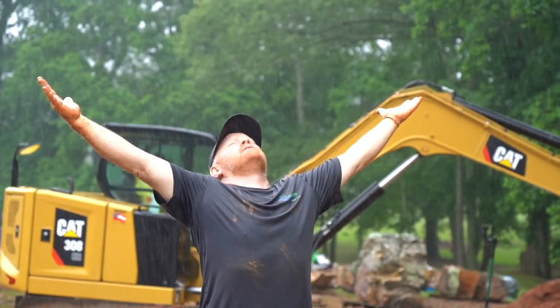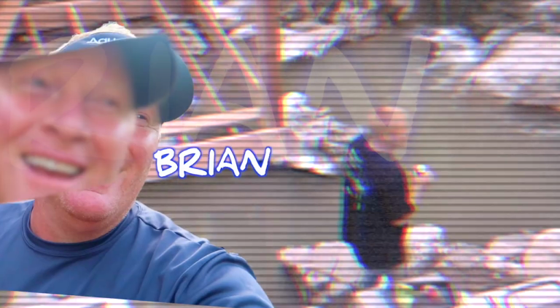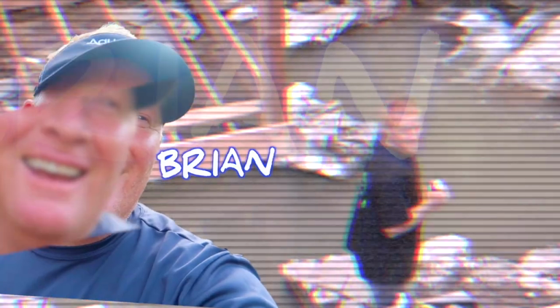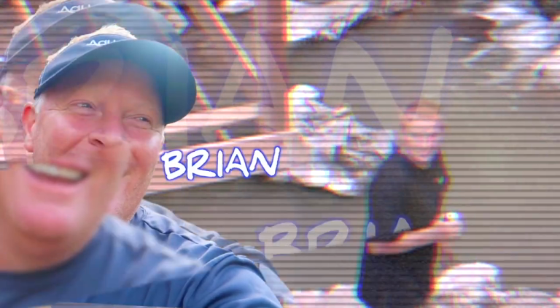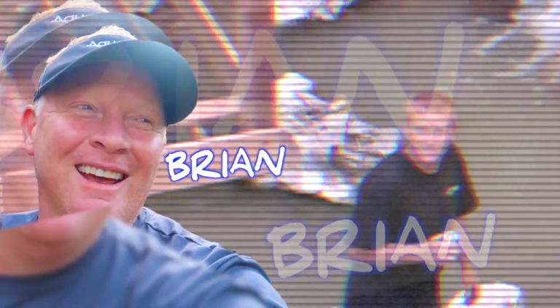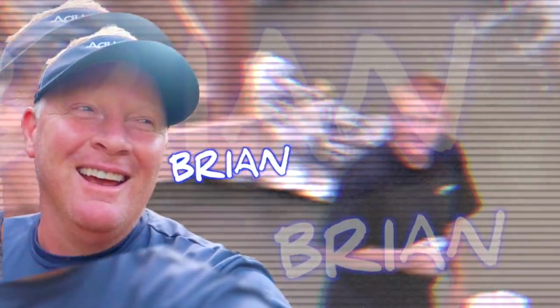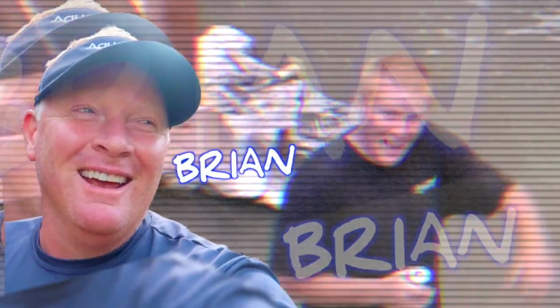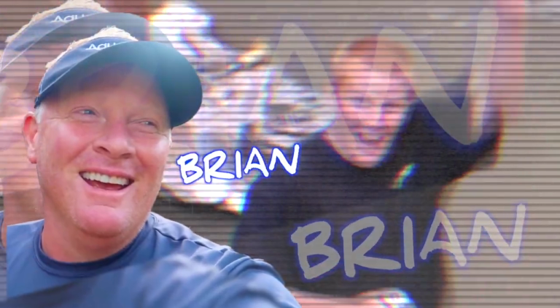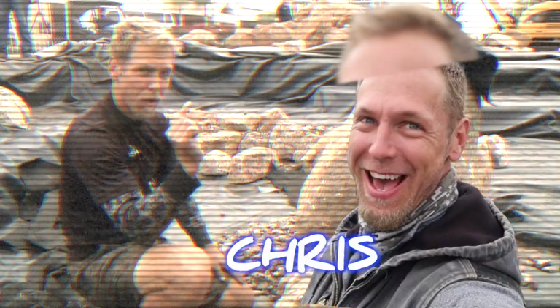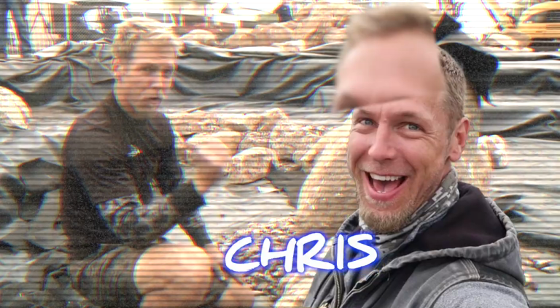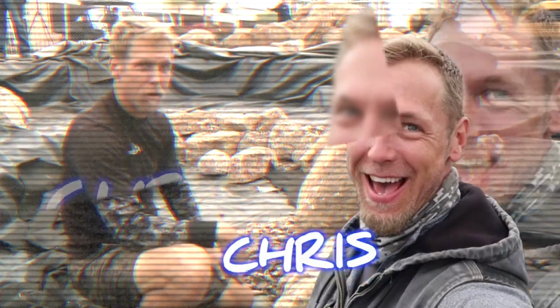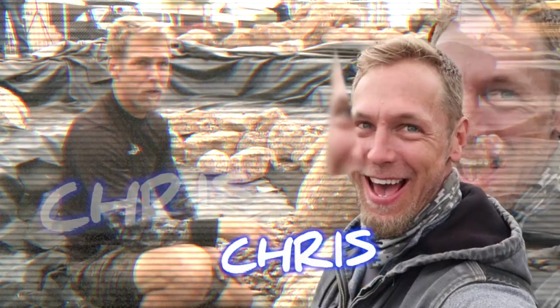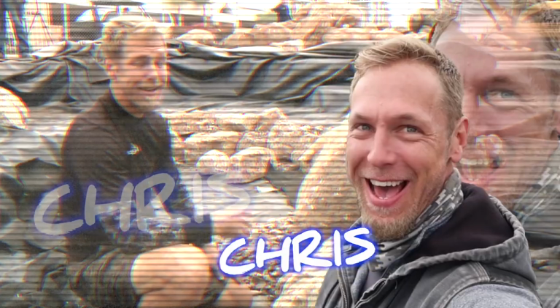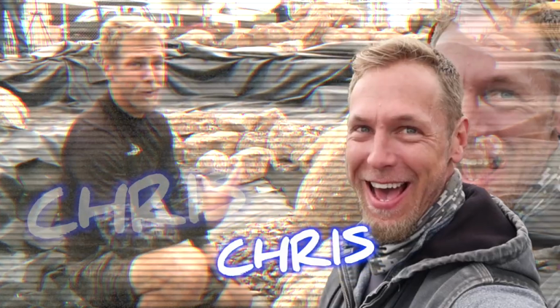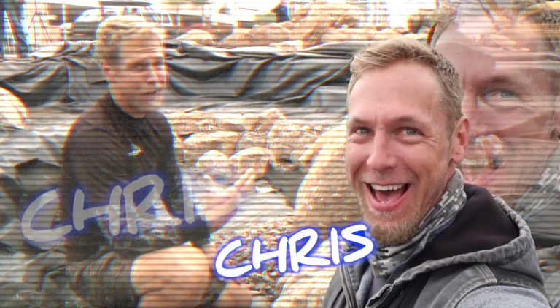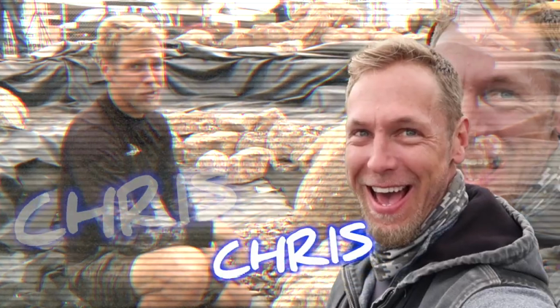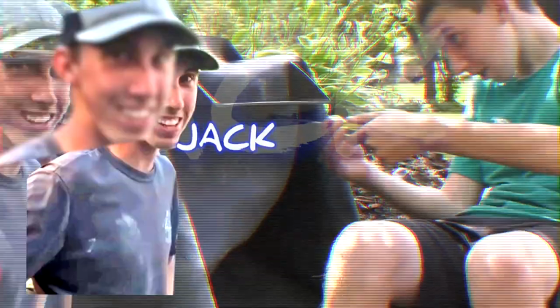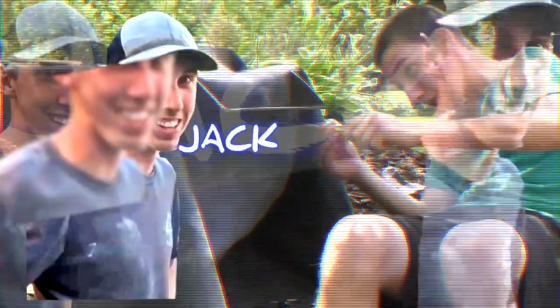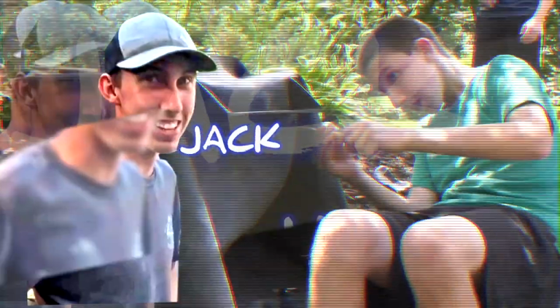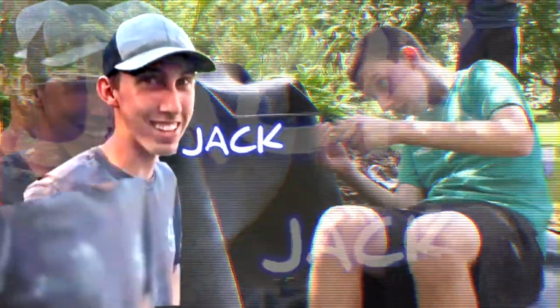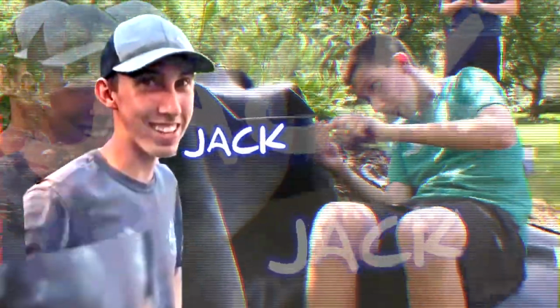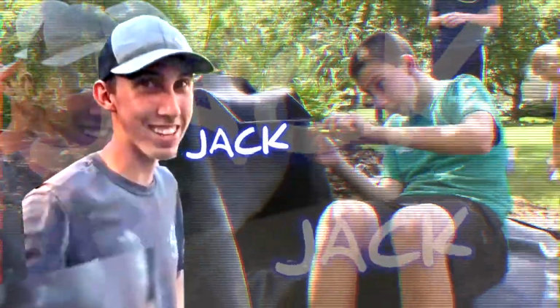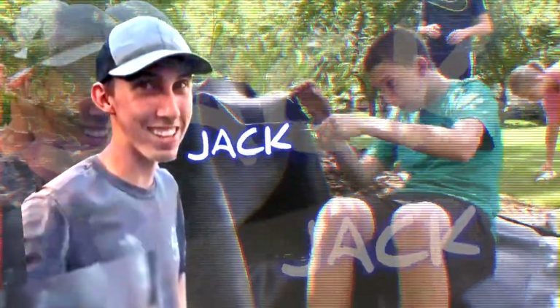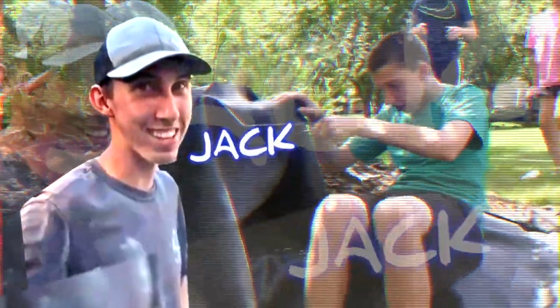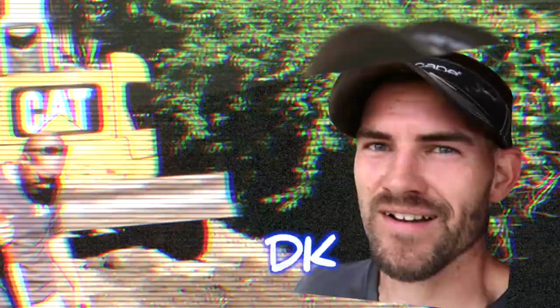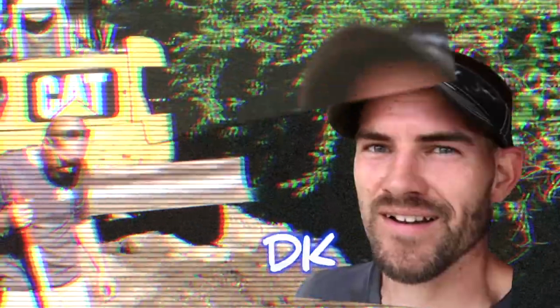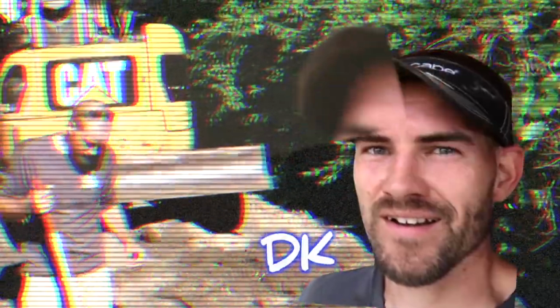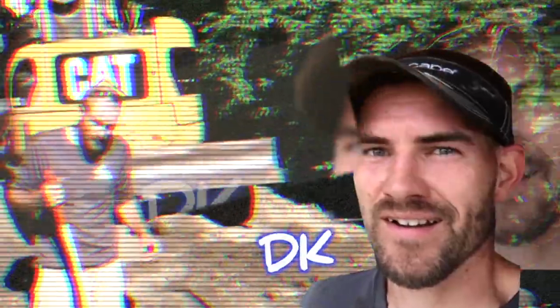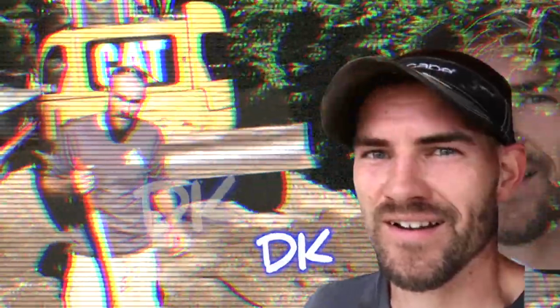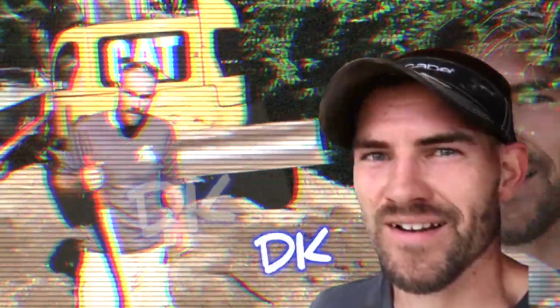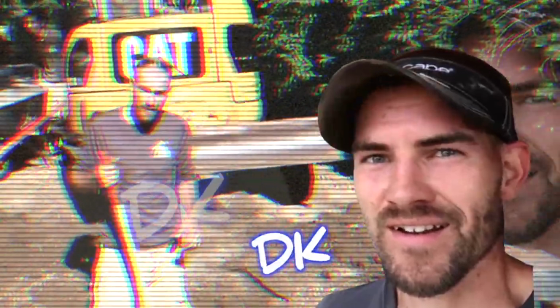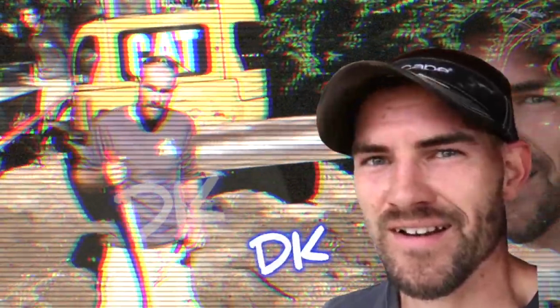We are going to build a palmless waterfall. The easiest way to learn something is to teach it. We are rocking and rolling on this pond. We appreciate you guys tuning in.